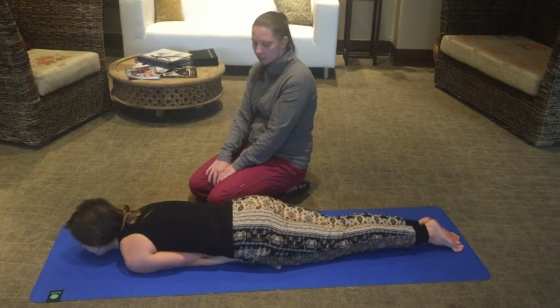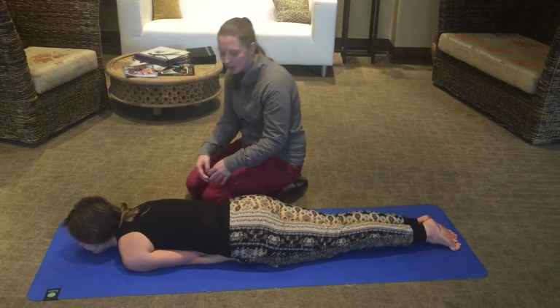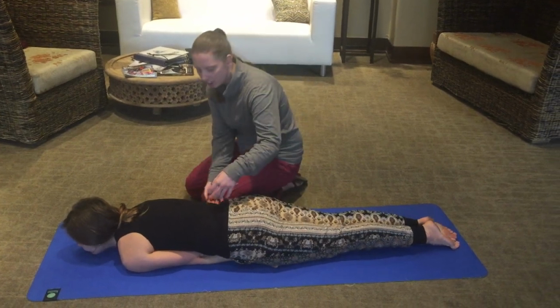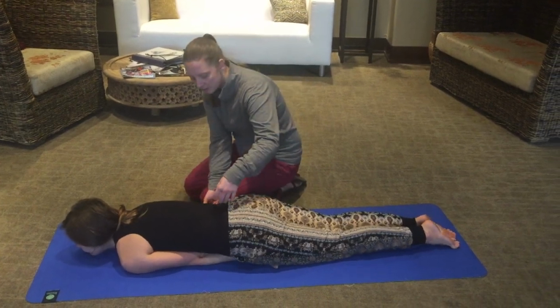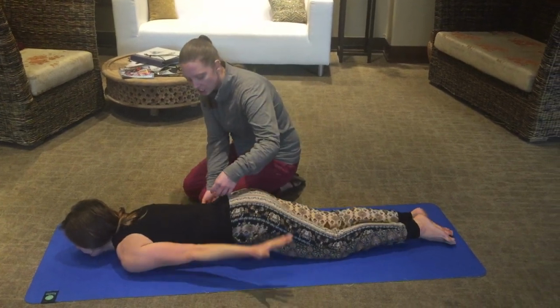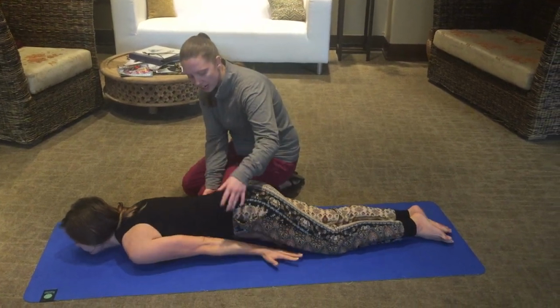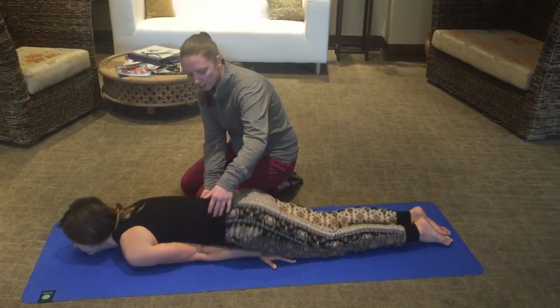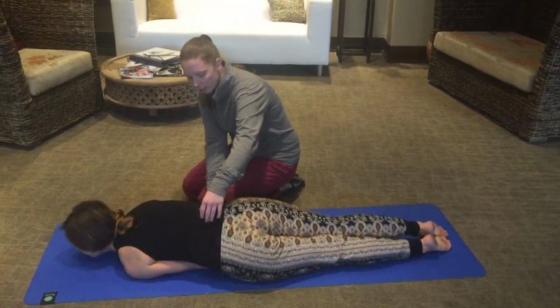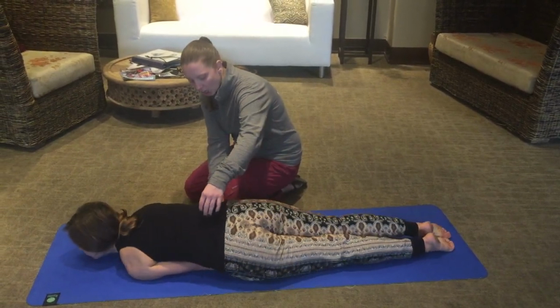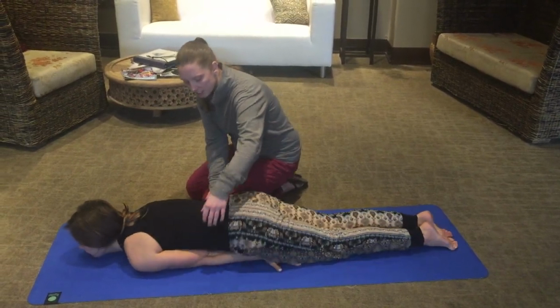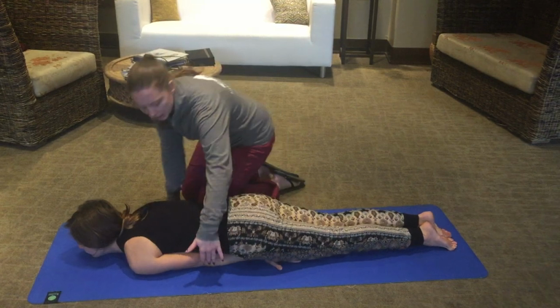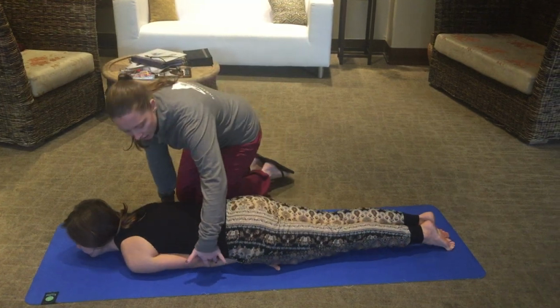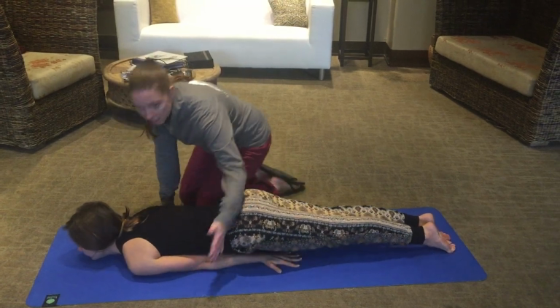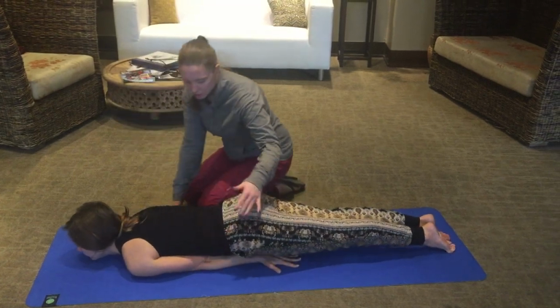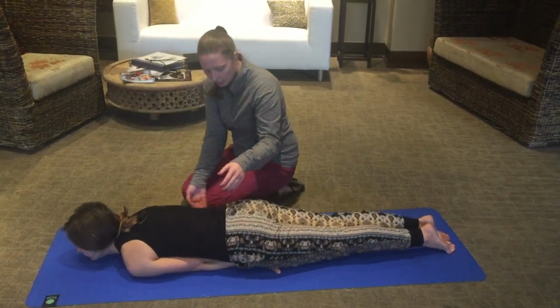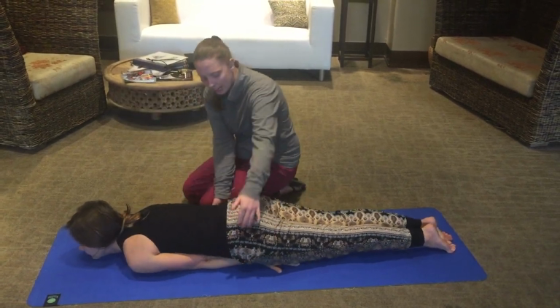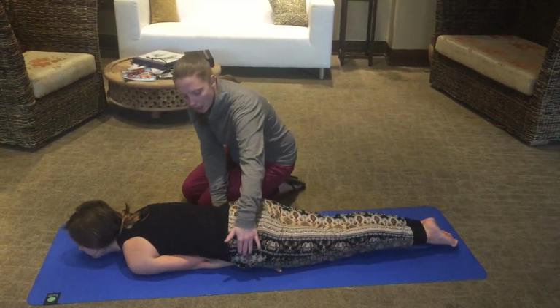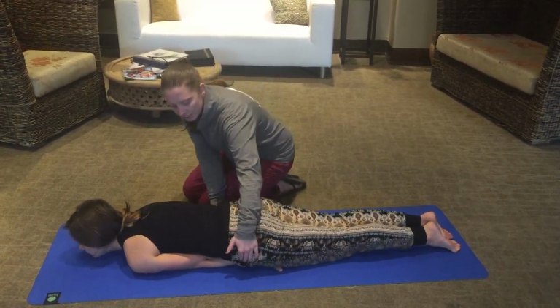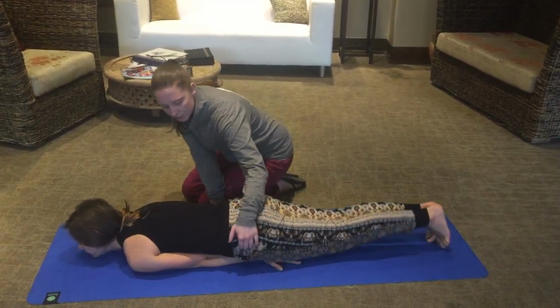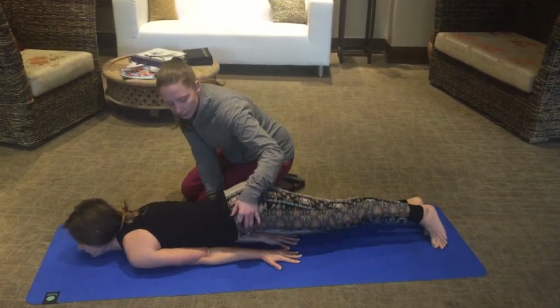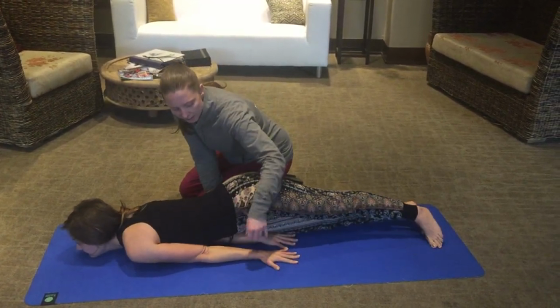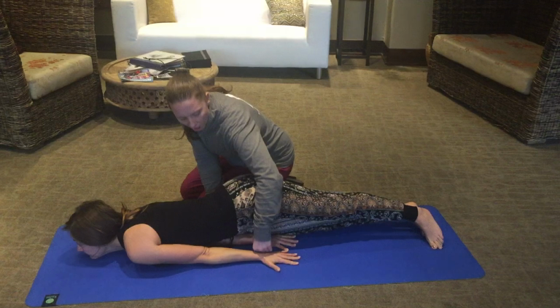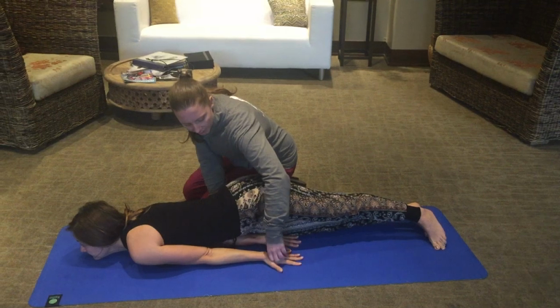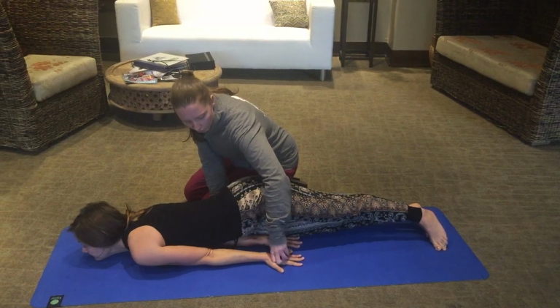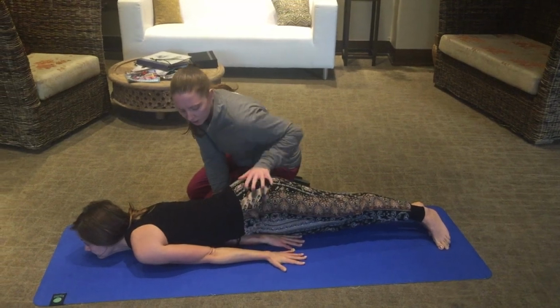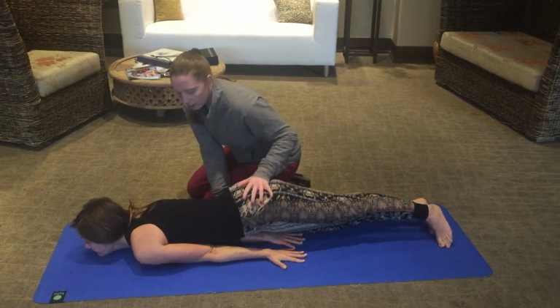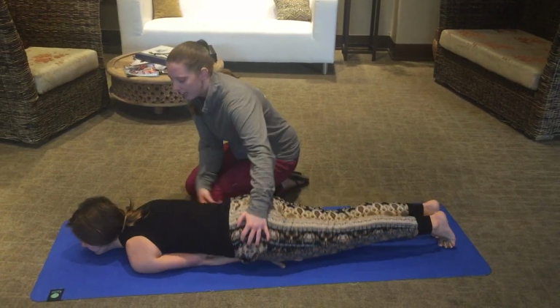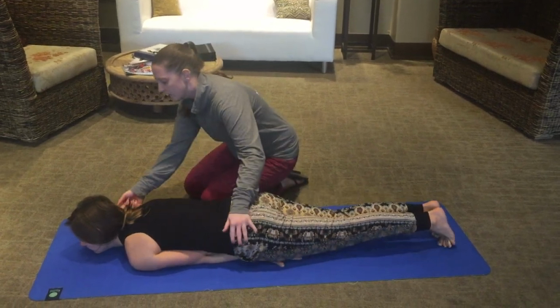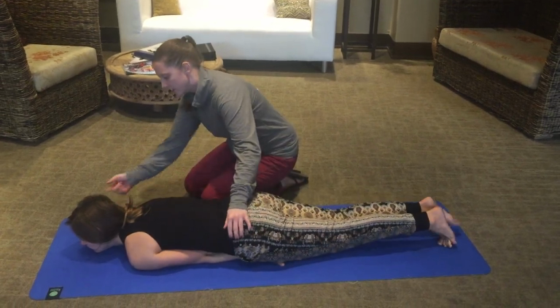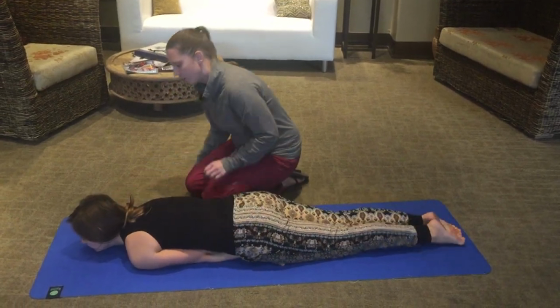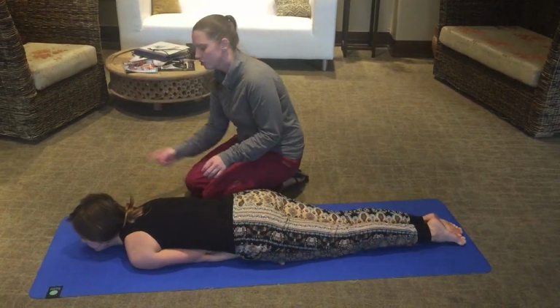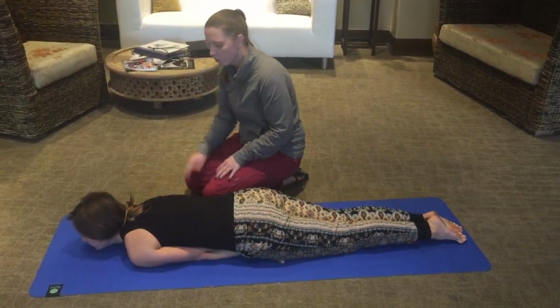You start by bringing your arms underneath your body. Elbows are completely underneath the body as close as you can get. The hand palms are facing the floor. If you can look at her hands, the palms are facing the floor and her chin is out on the floor, so she's looking forward.